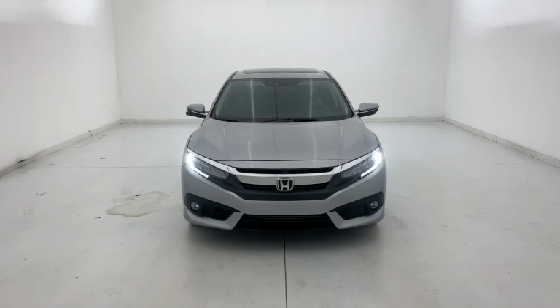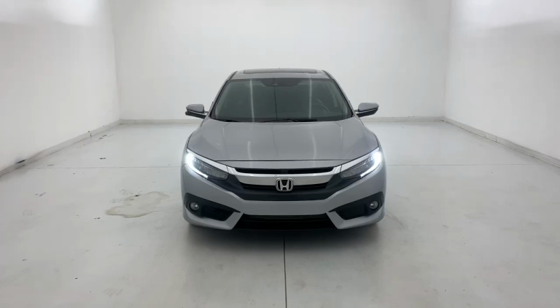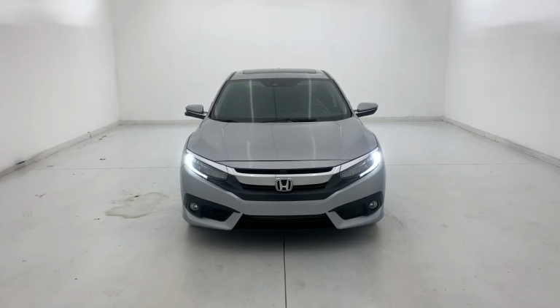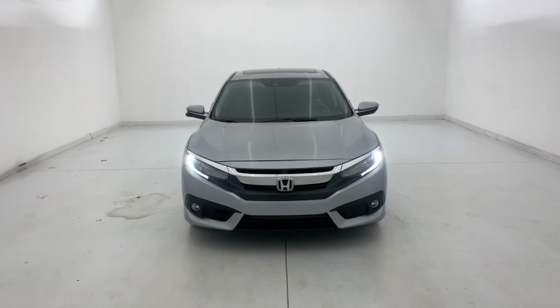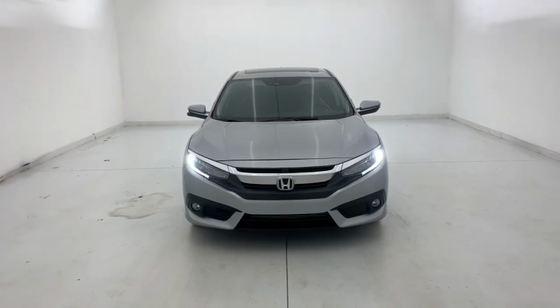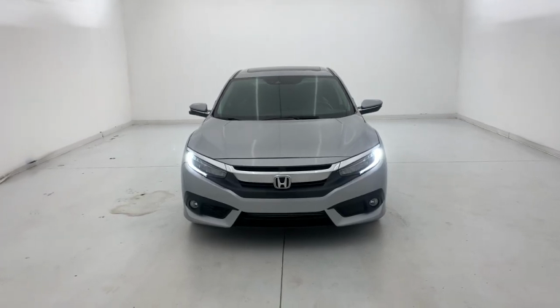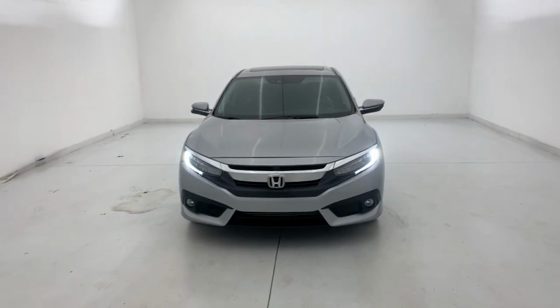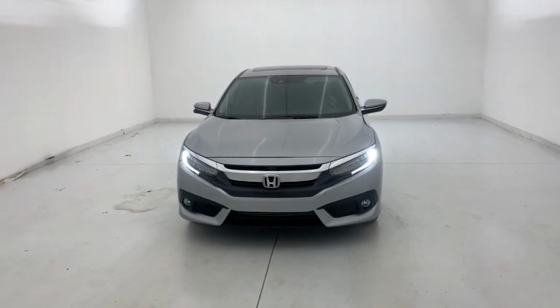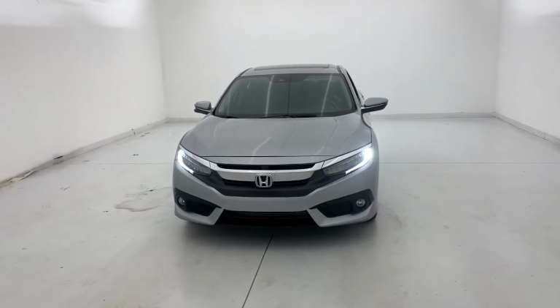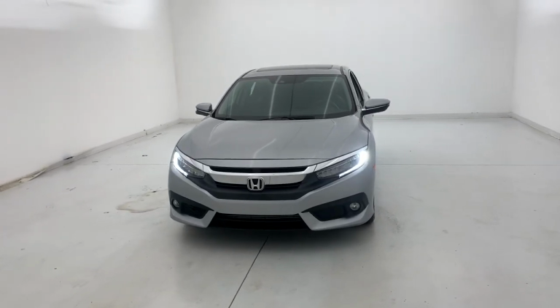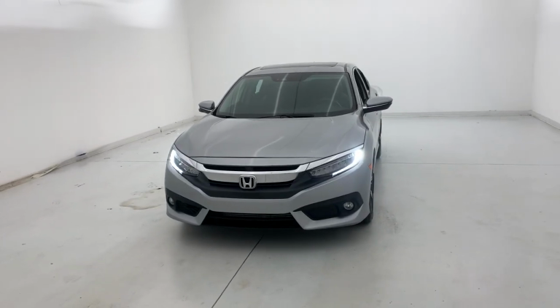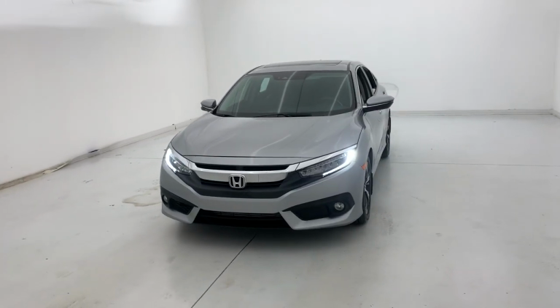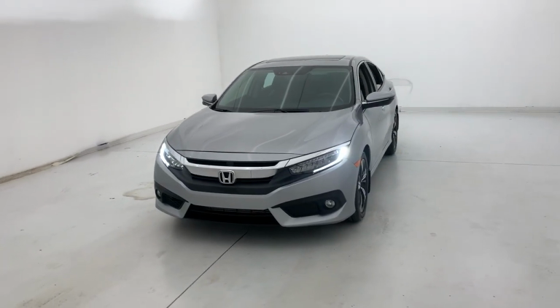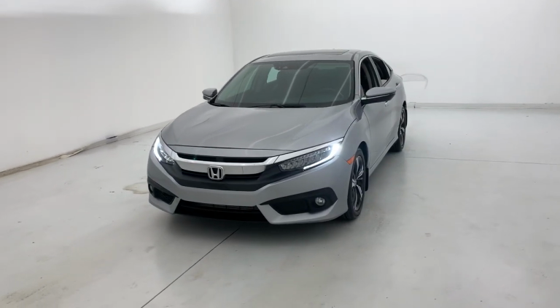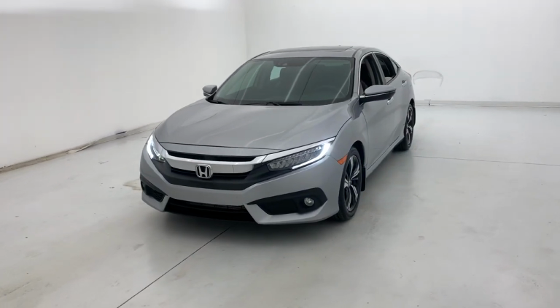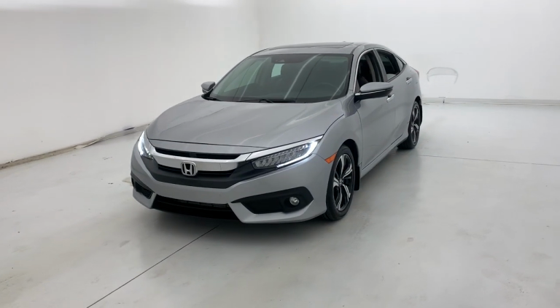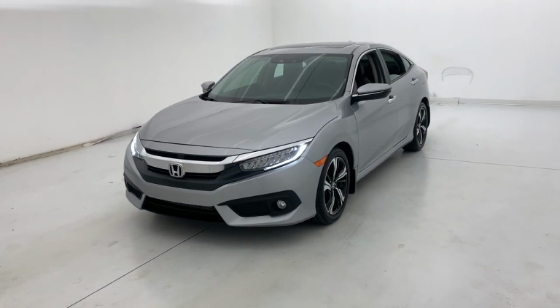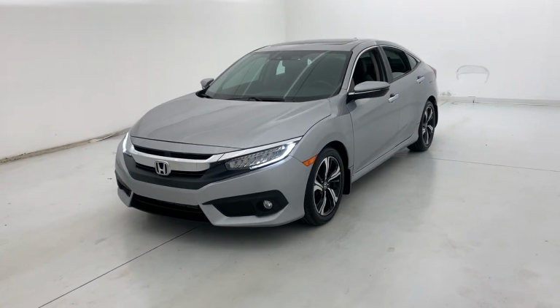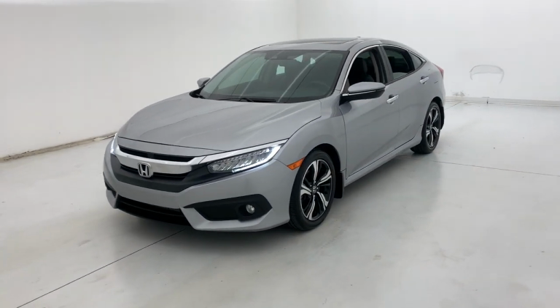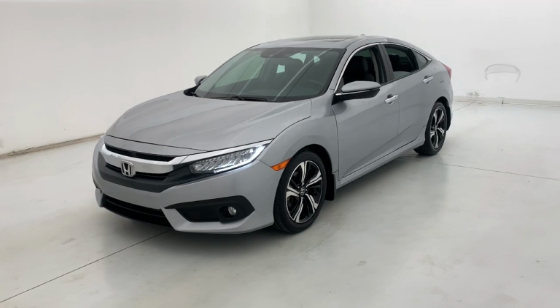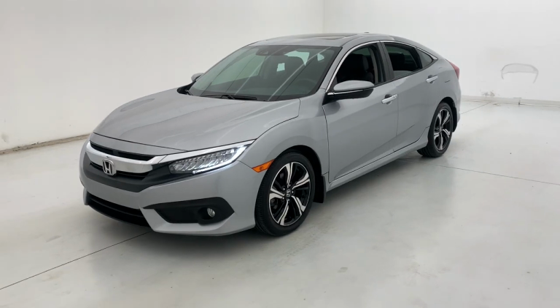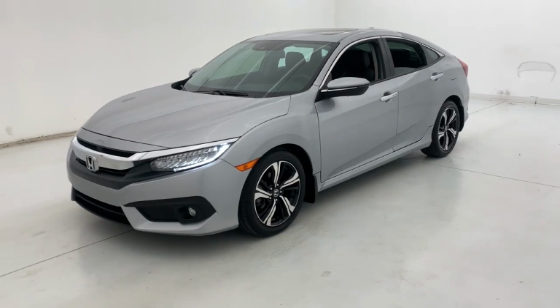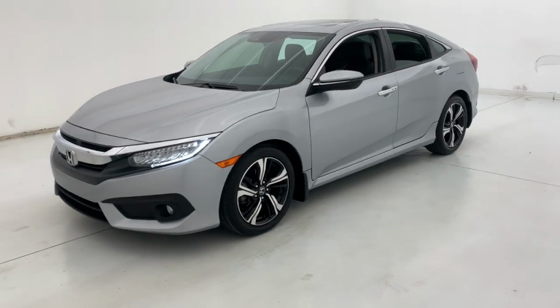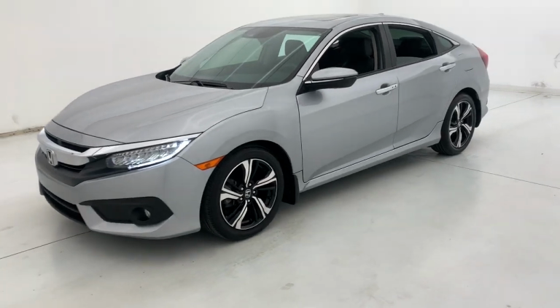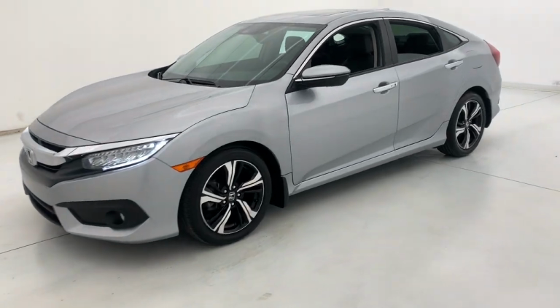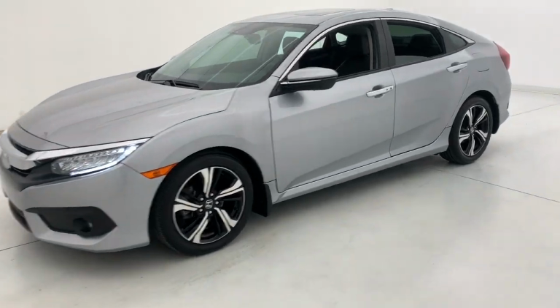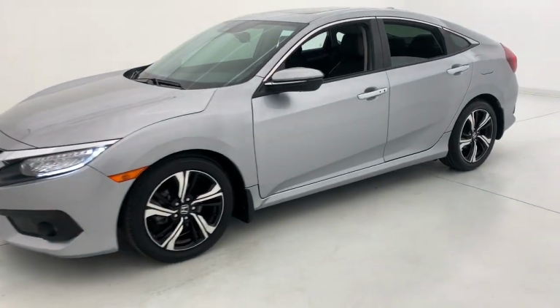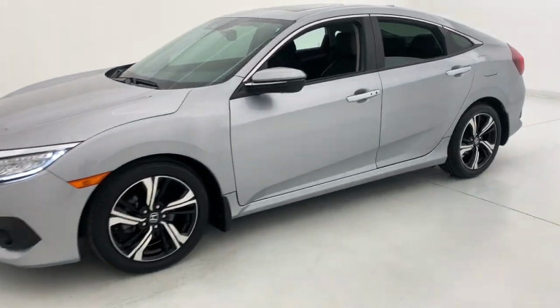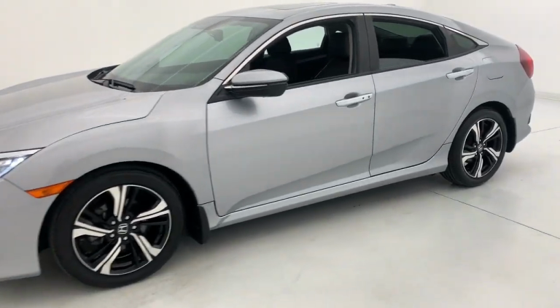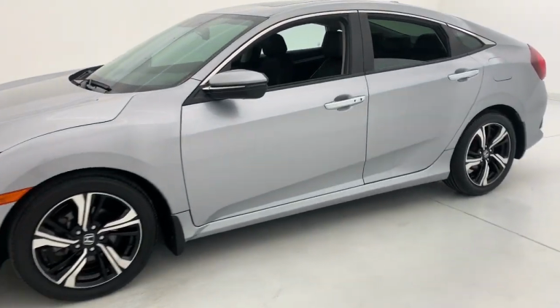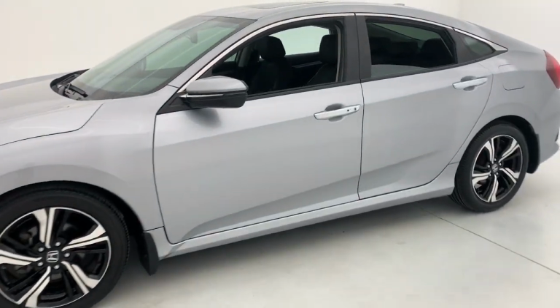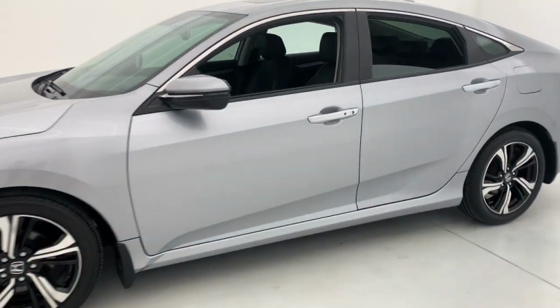Get into the 2017 Honda Civic. This vehicle is an outstanding buy with fewer than 50,000 miles on the odometer.